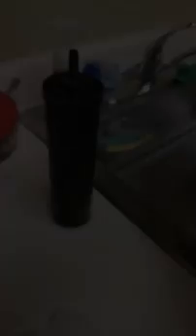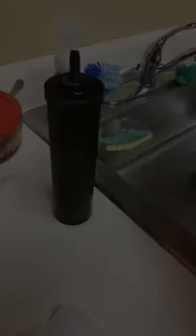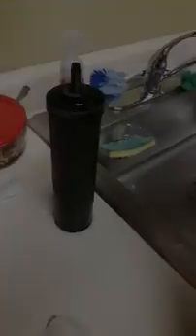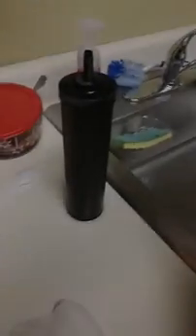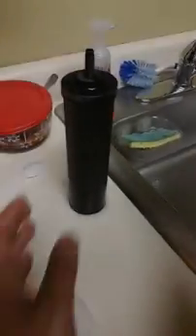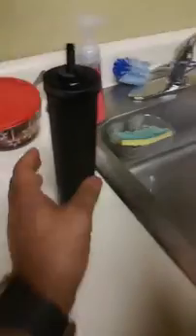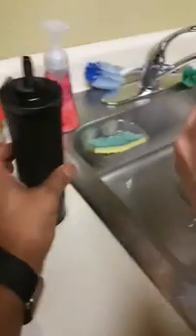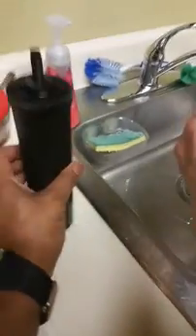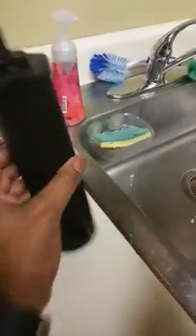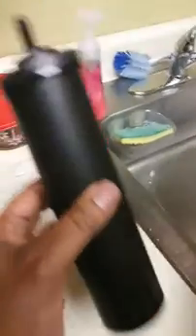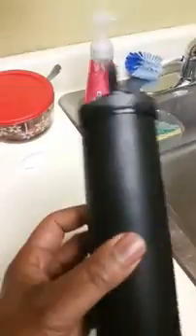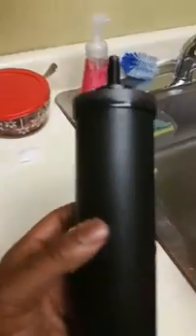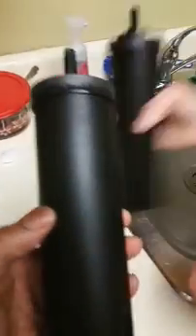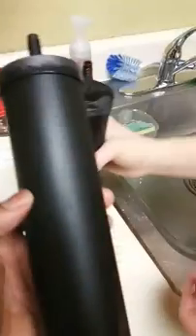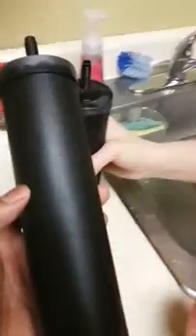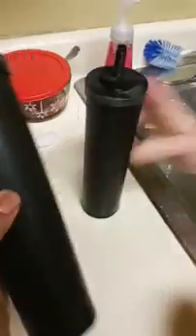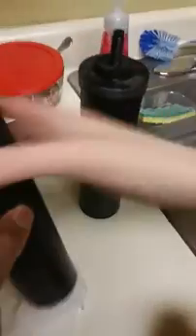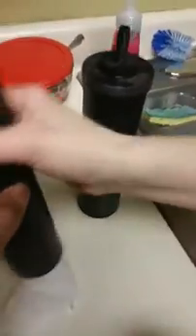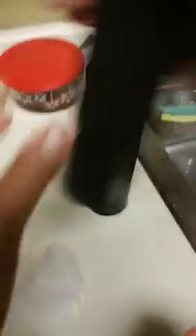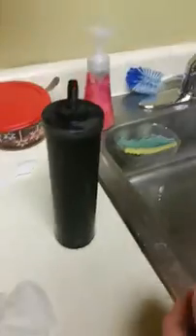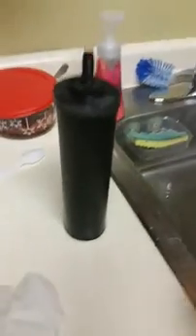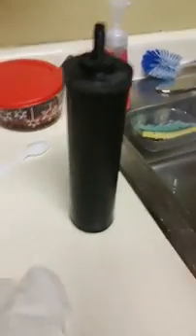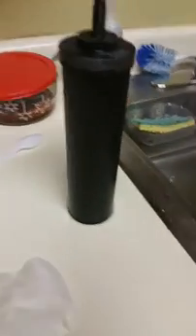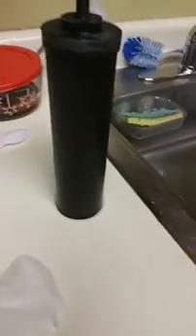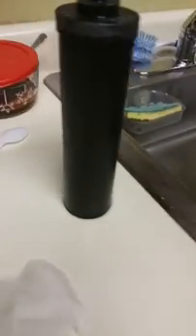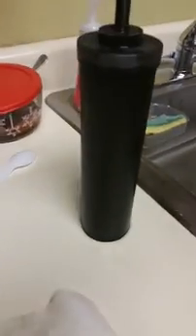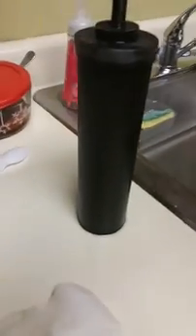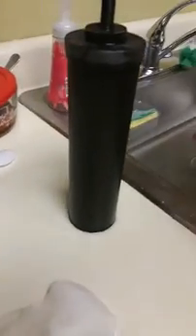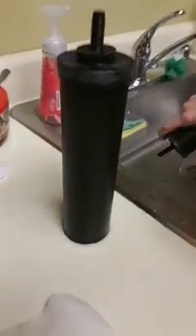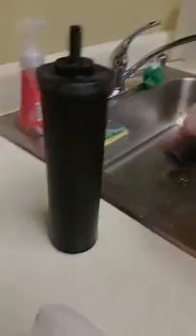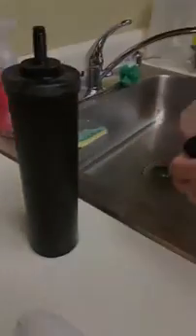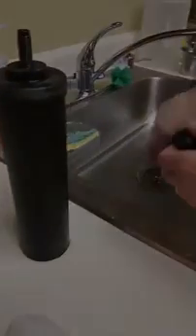So this is what the filters look like when they're clean — without all the junk that it collects from the water. Oh, they're just black.